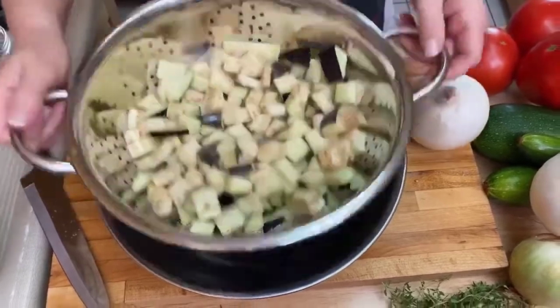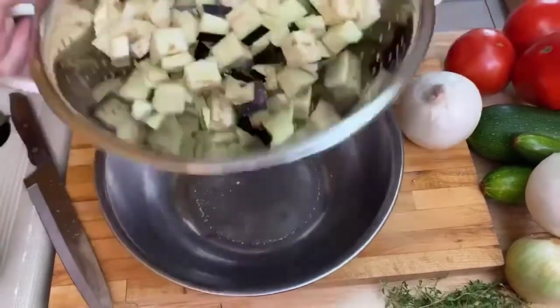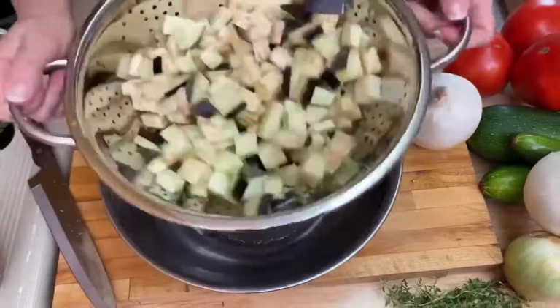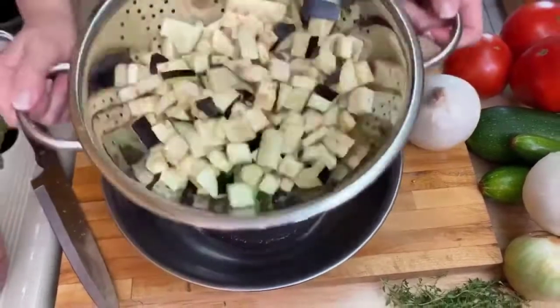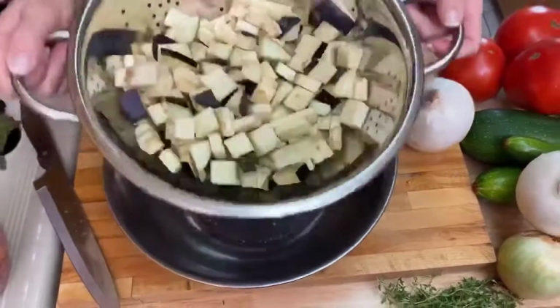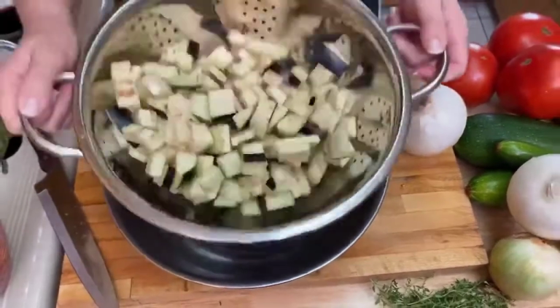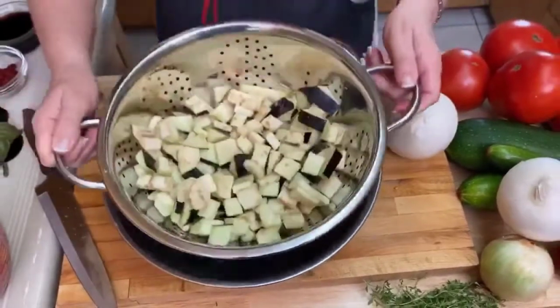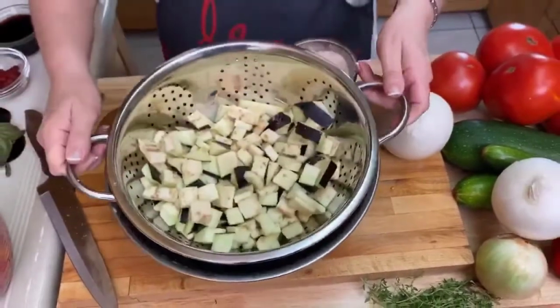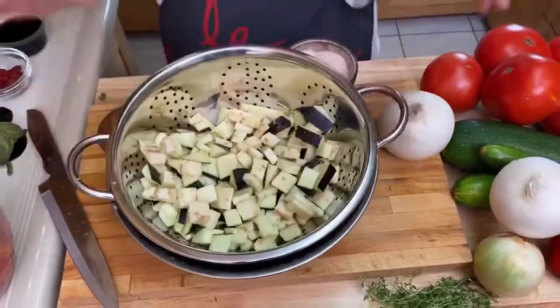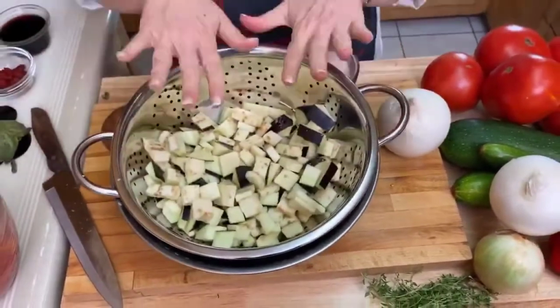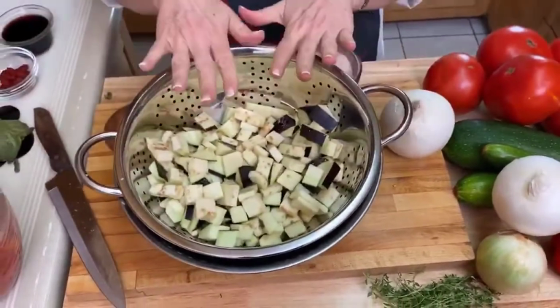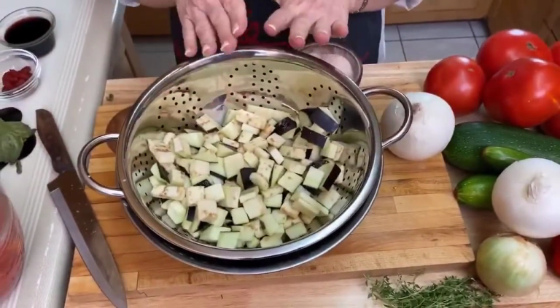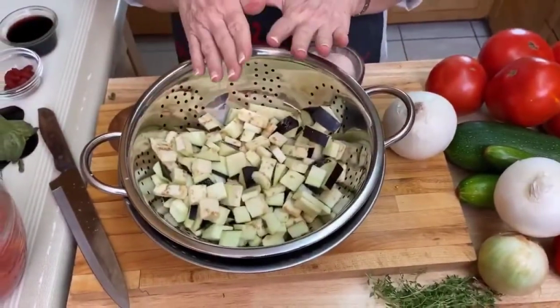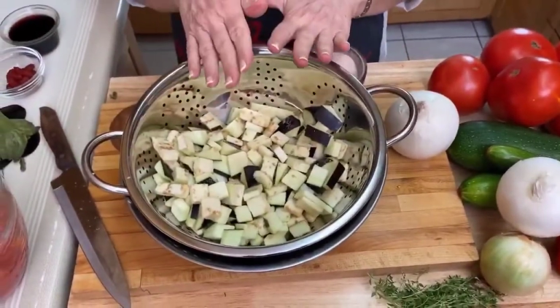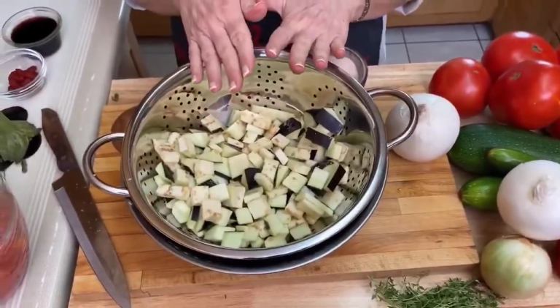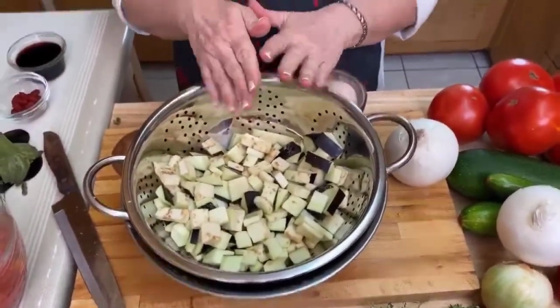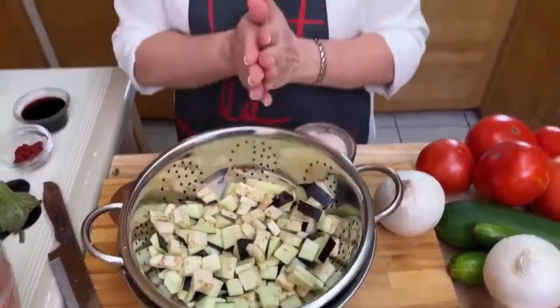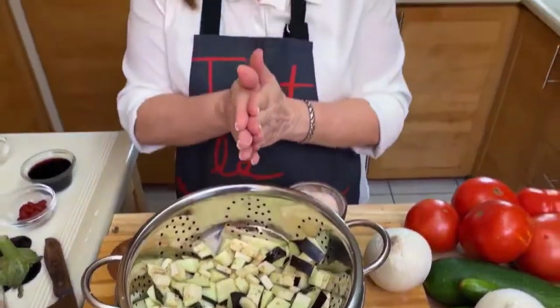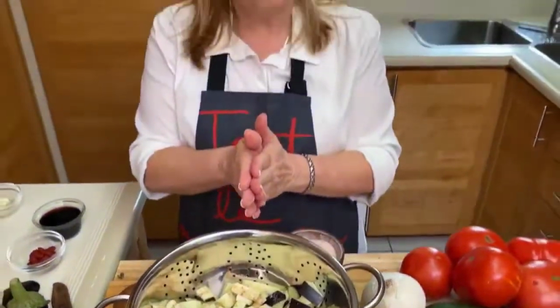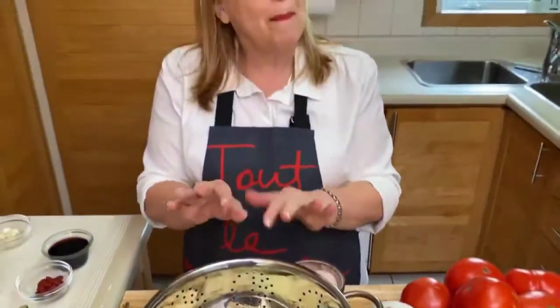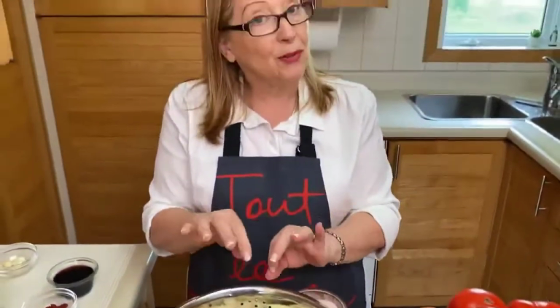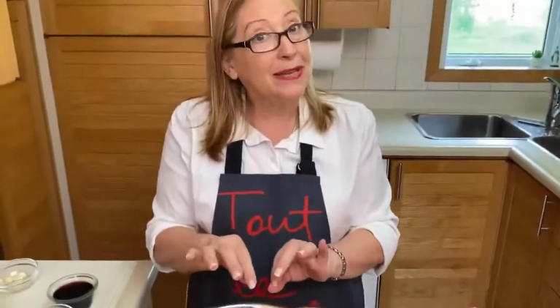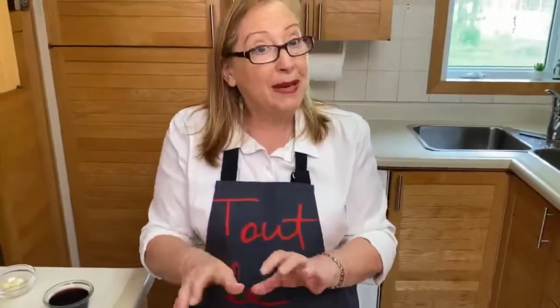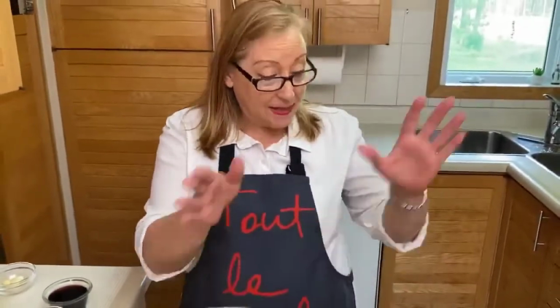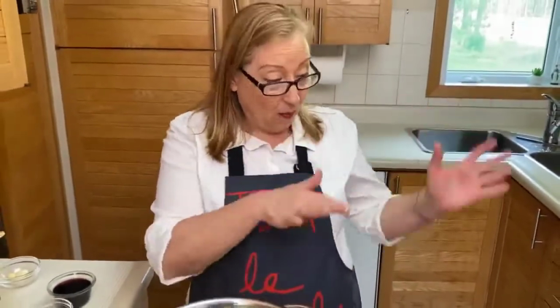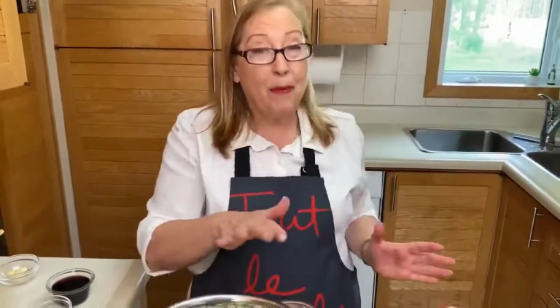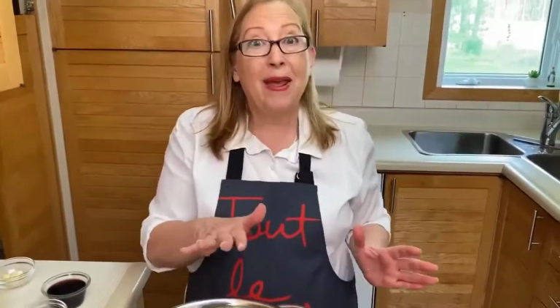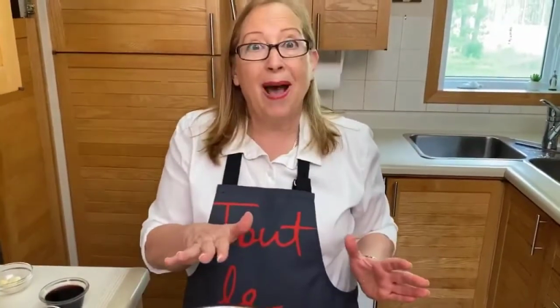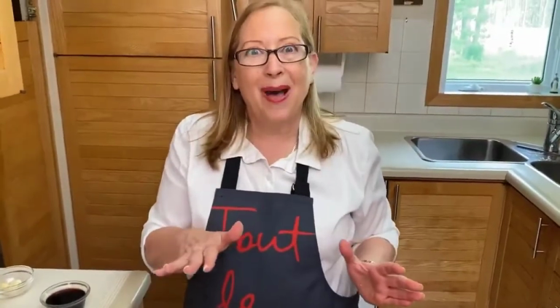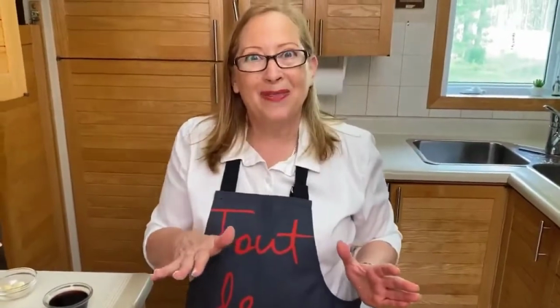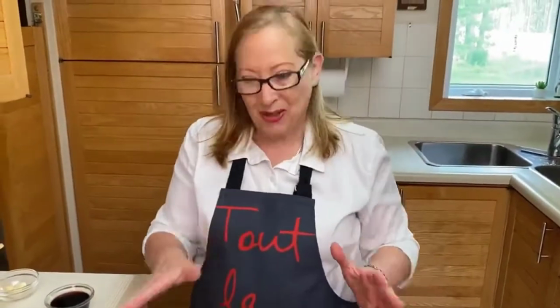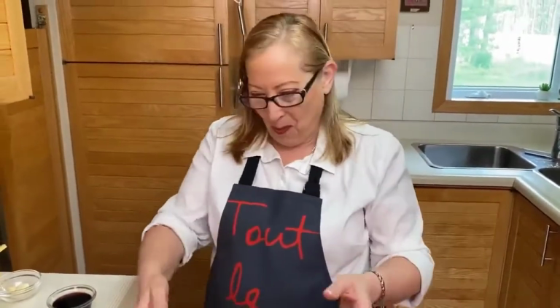Just shake it up a little bit and we let it sit like this for about 20 minutes while we prepare our other vegetables.